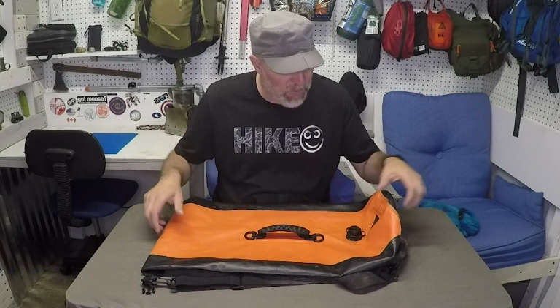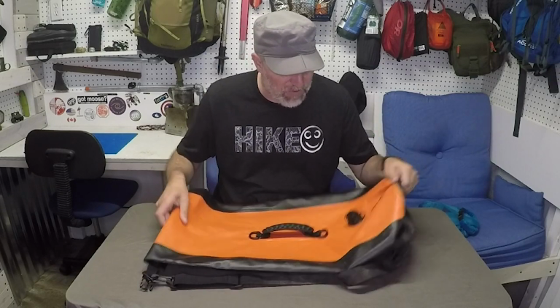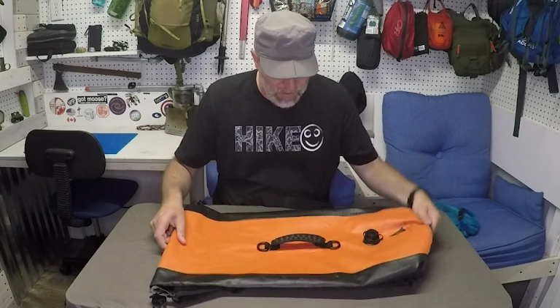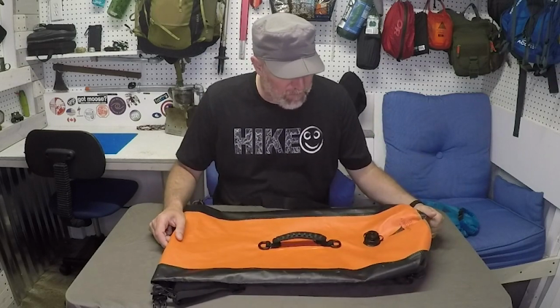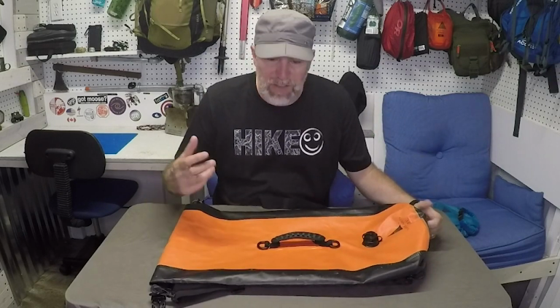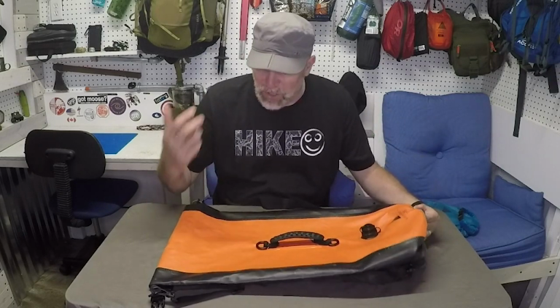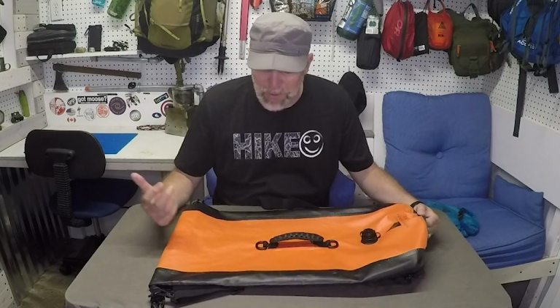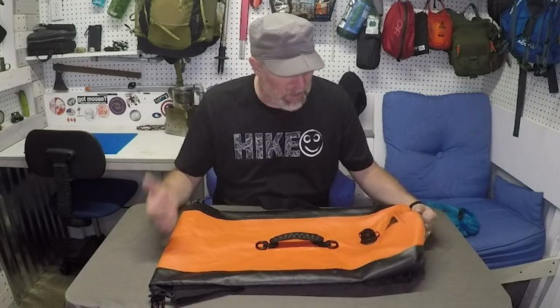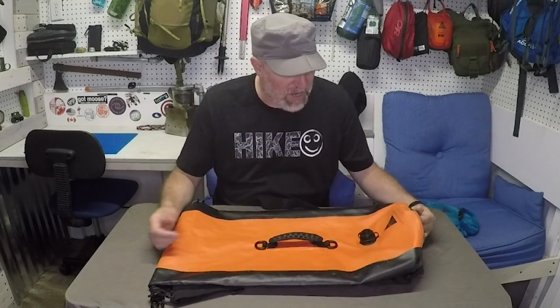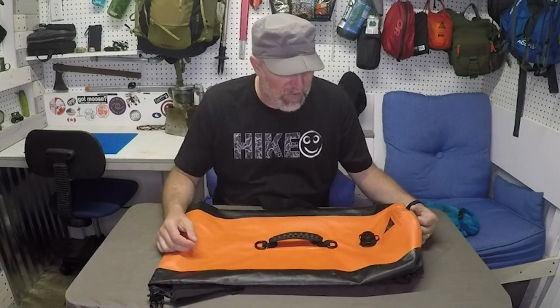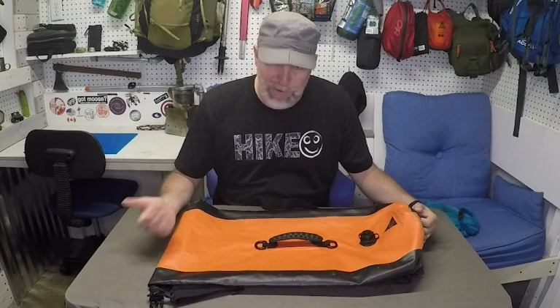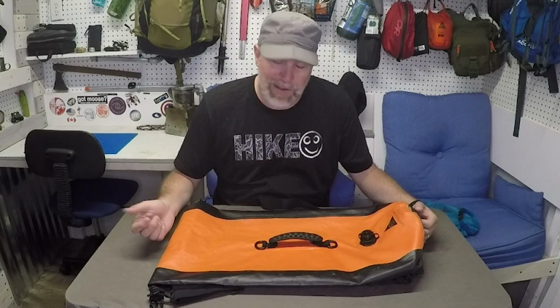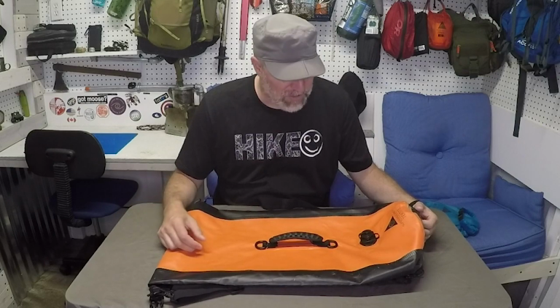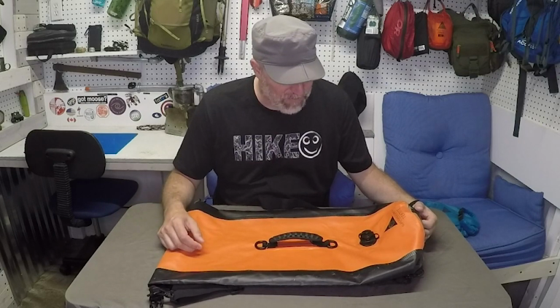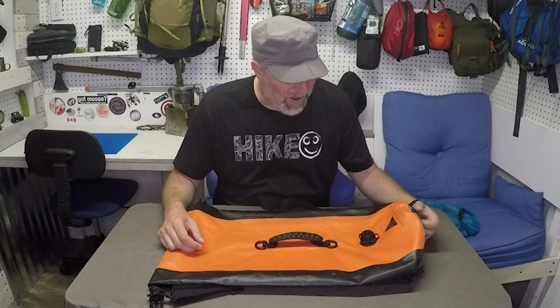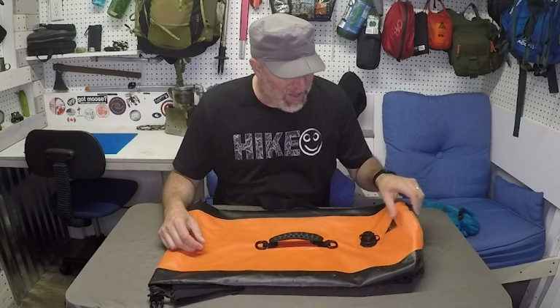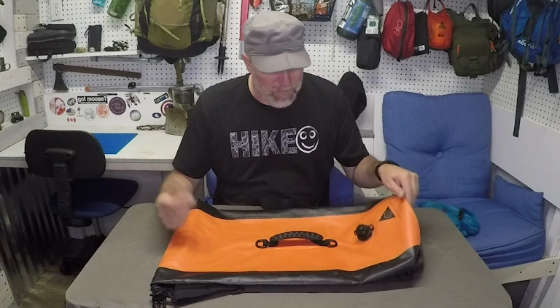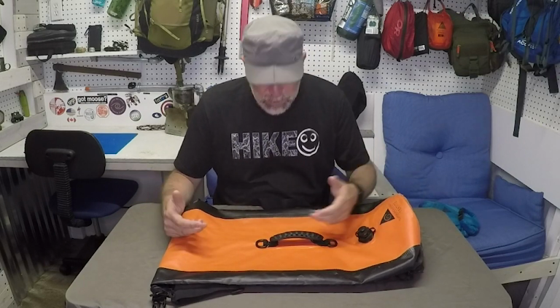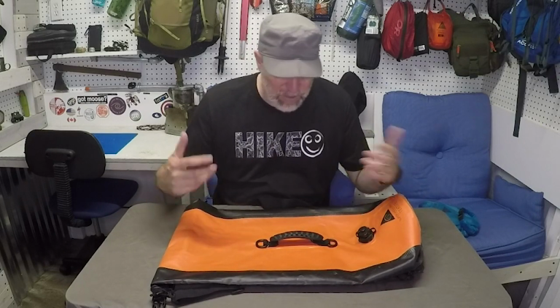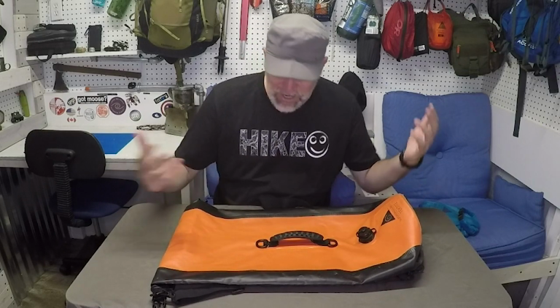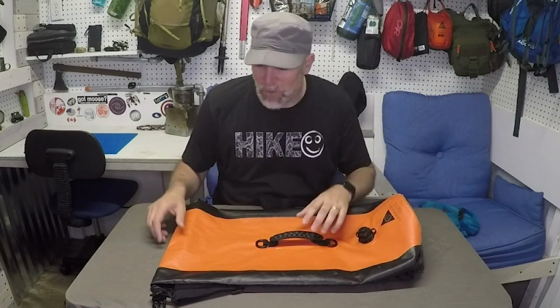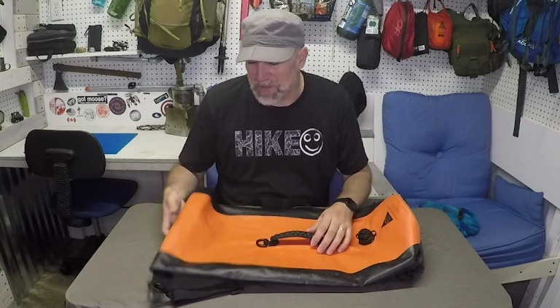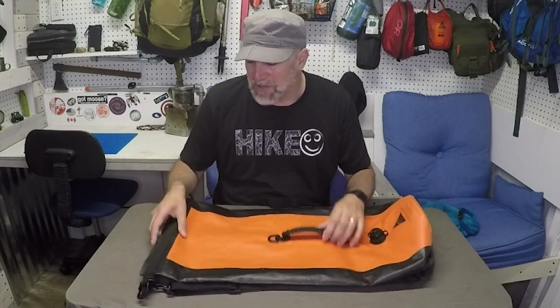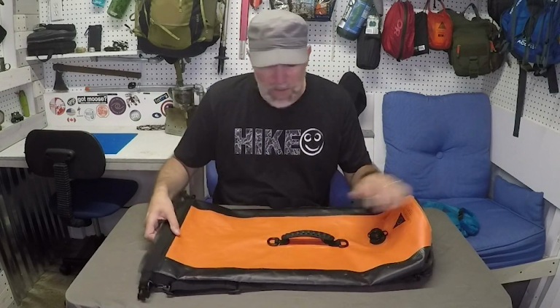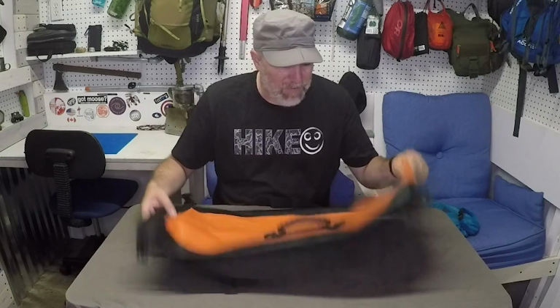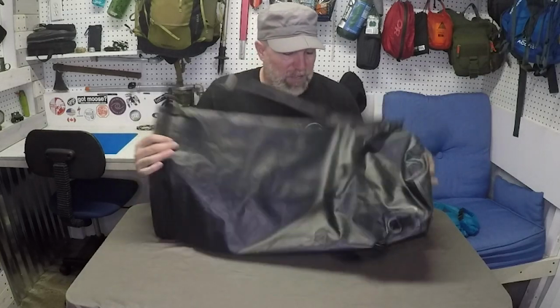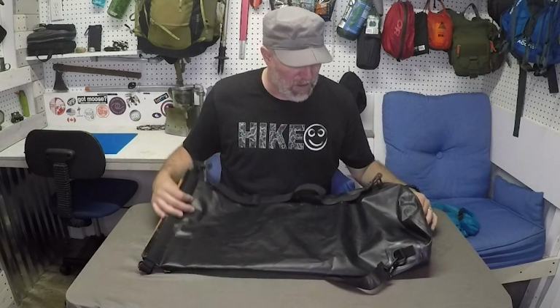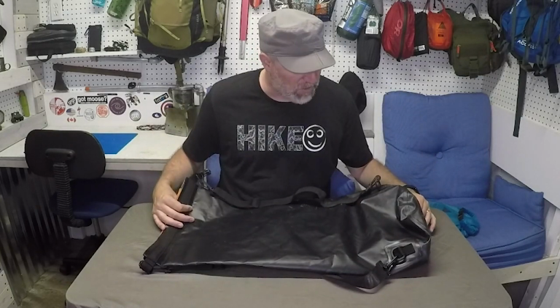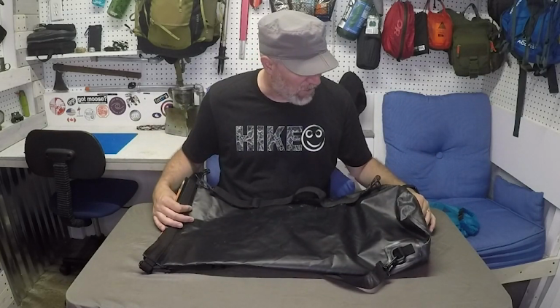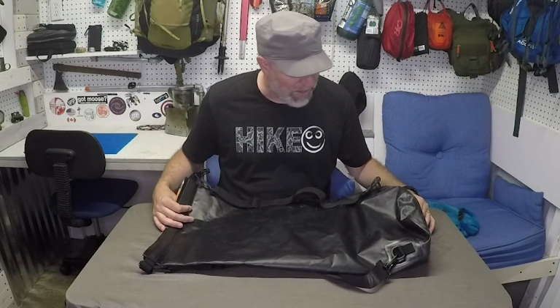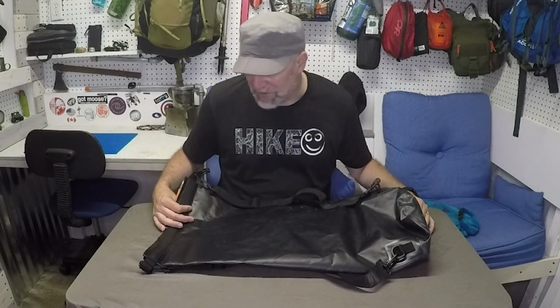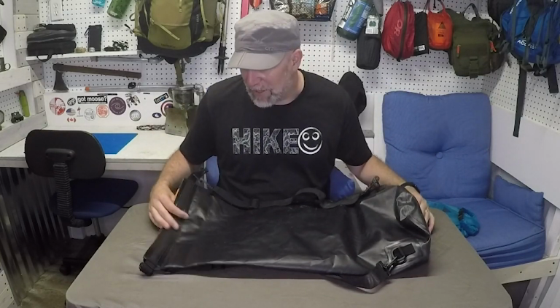That's one thing about this bag — it is incredibly rugged and tough. I dragged it across the ground, pushed on it, crushed on it, all those types of things, and I have yet to get a seal break or anything like that.